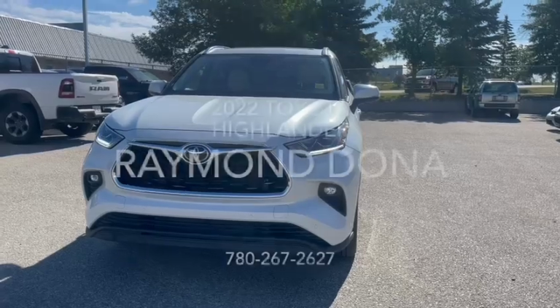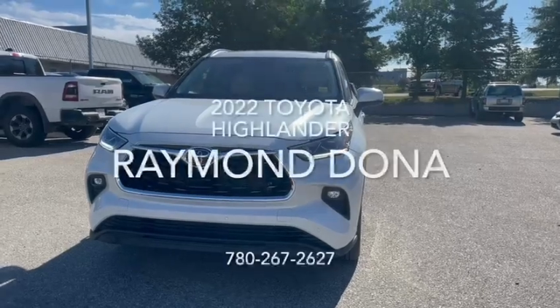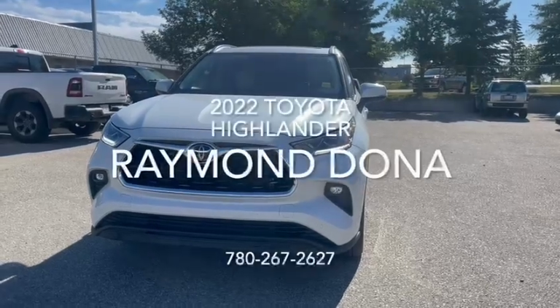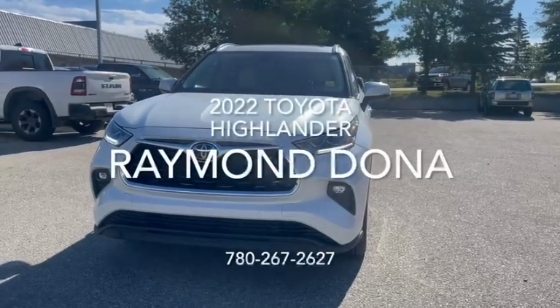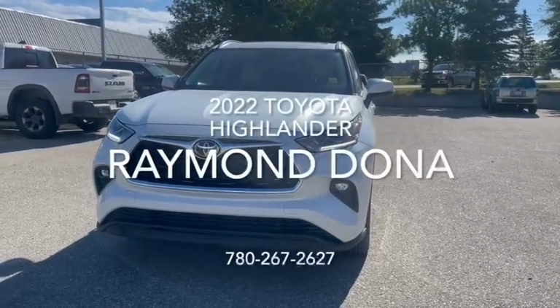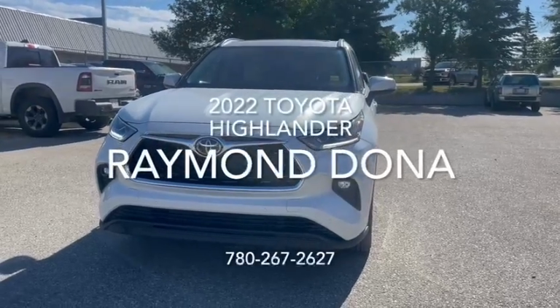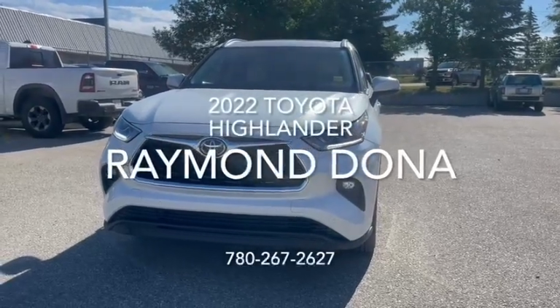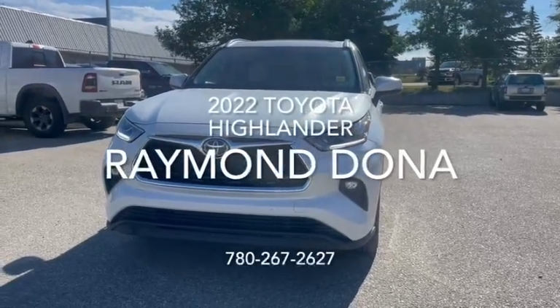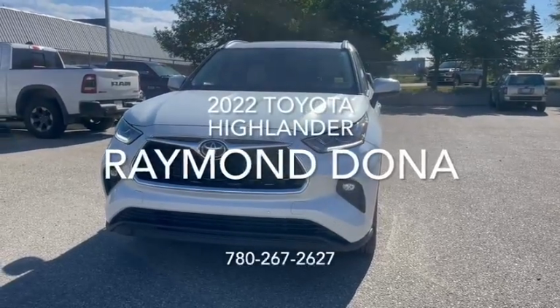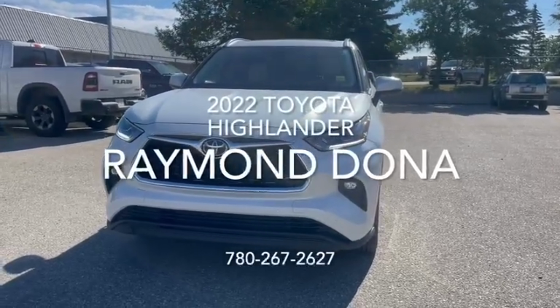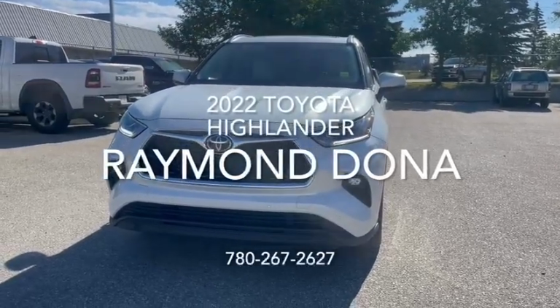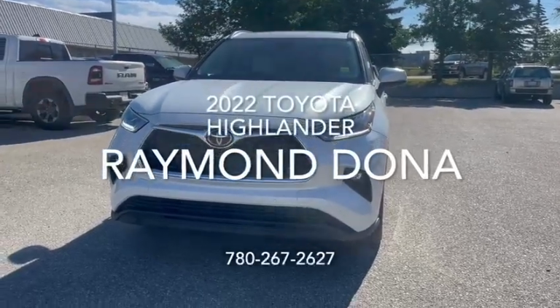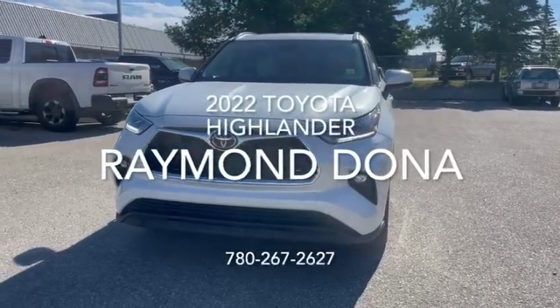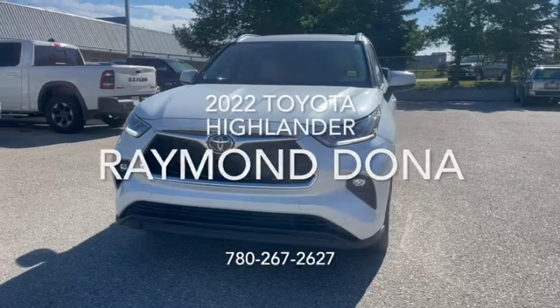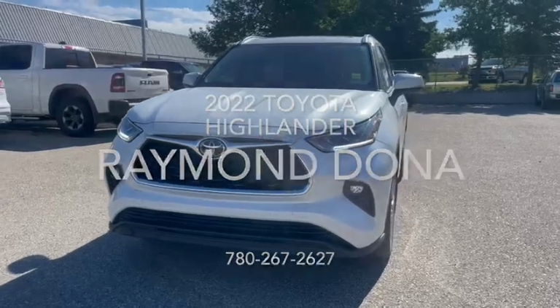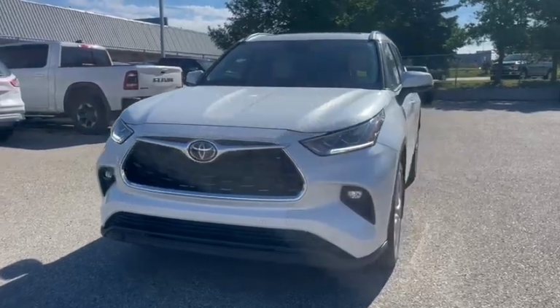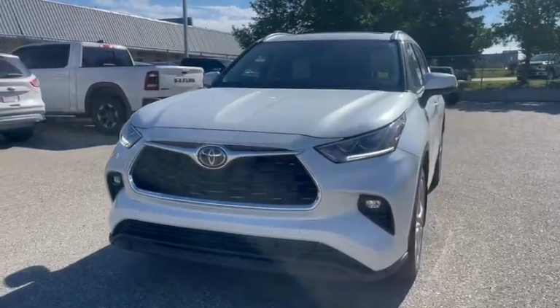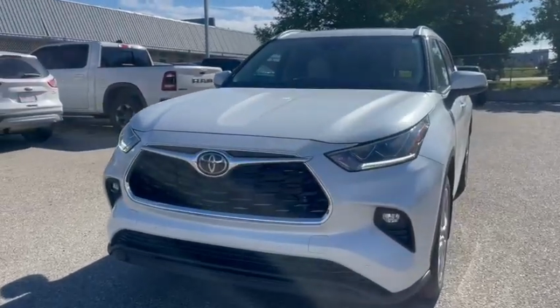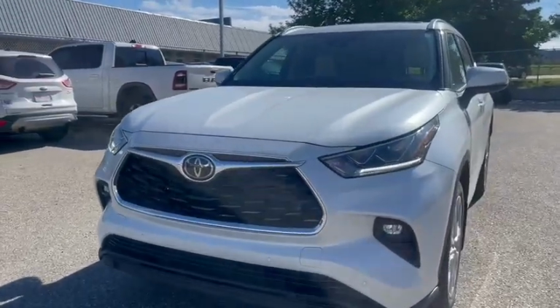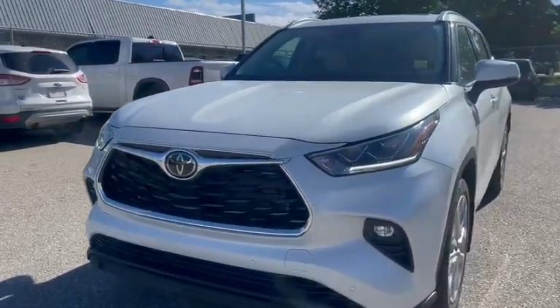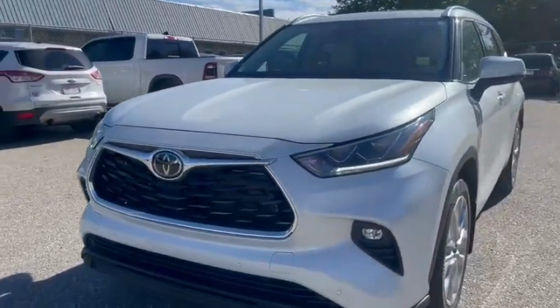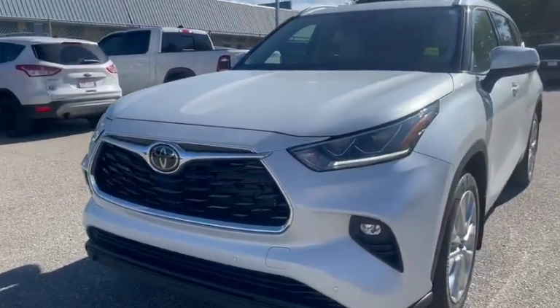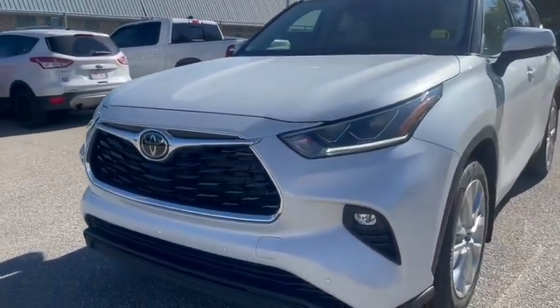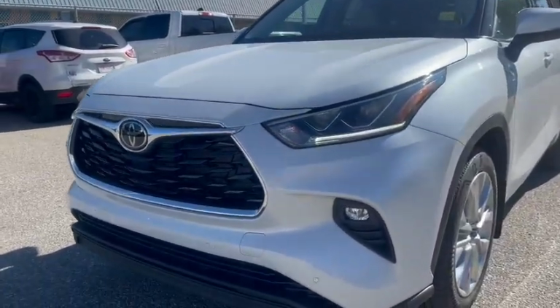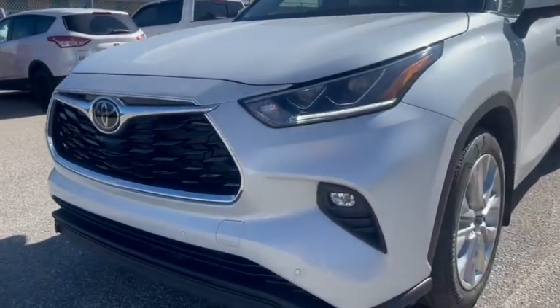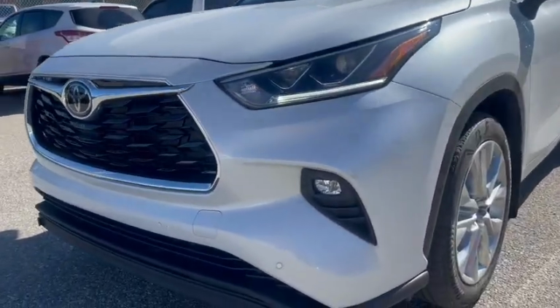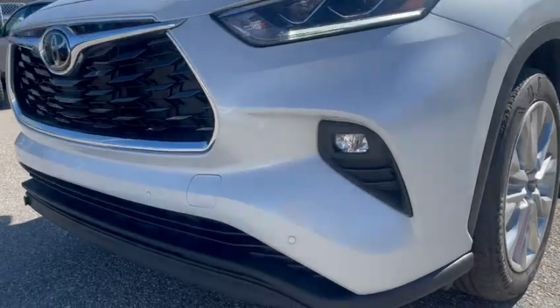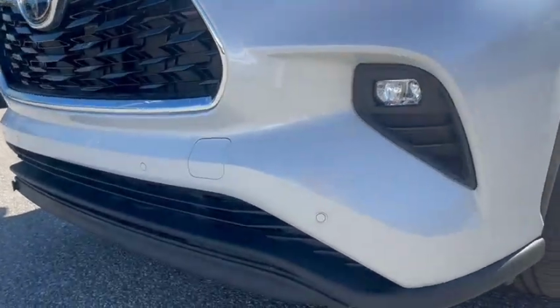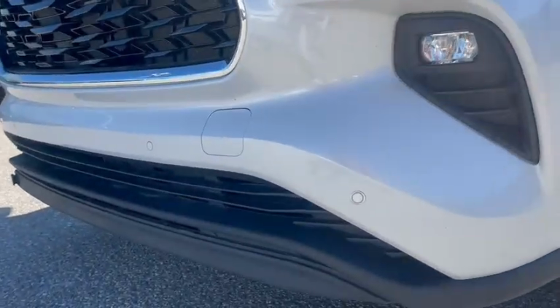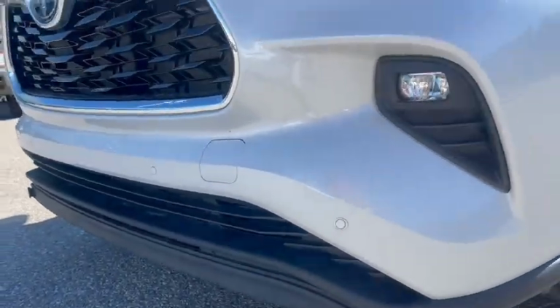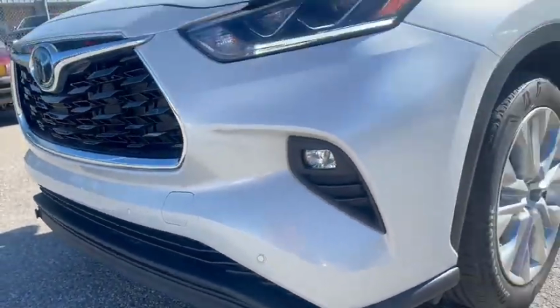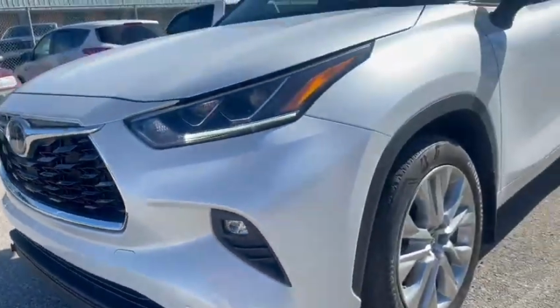Hey, Alan Ray here with South Biak, and here is the 2022 Toyota Highlander. Right off the front you'll be able to see your daytime riding lights as well as your parking system right below.